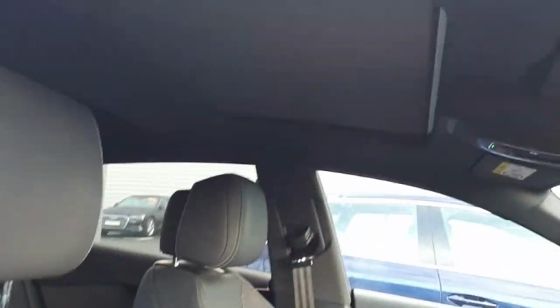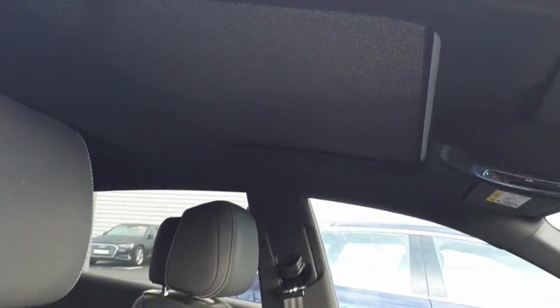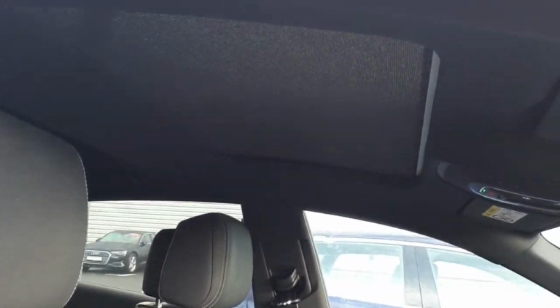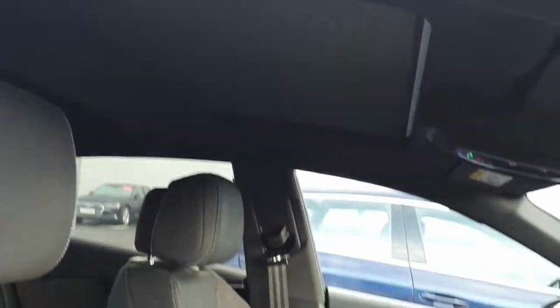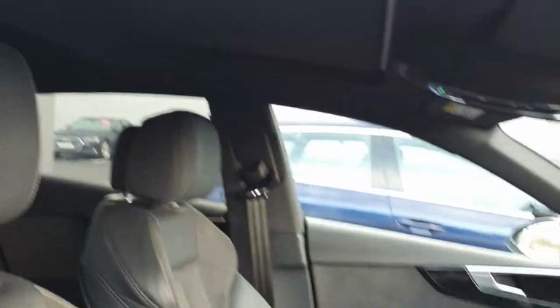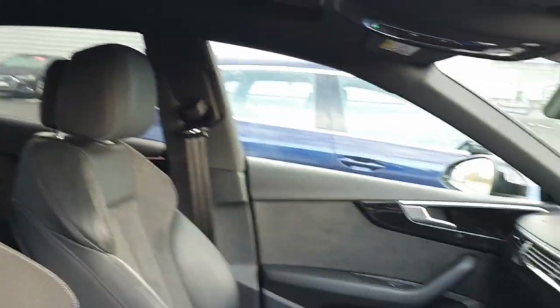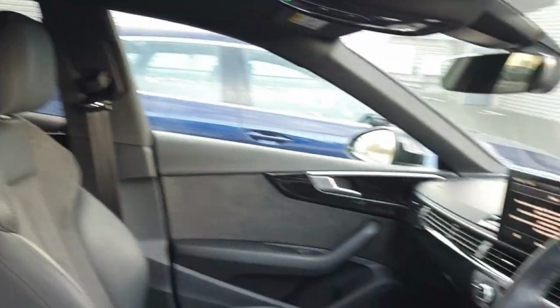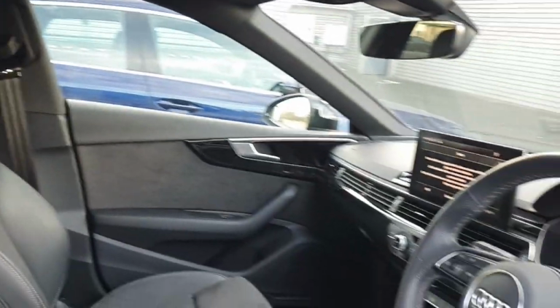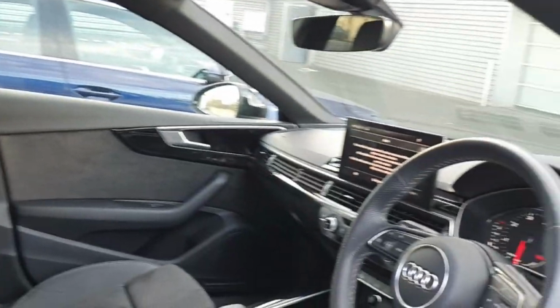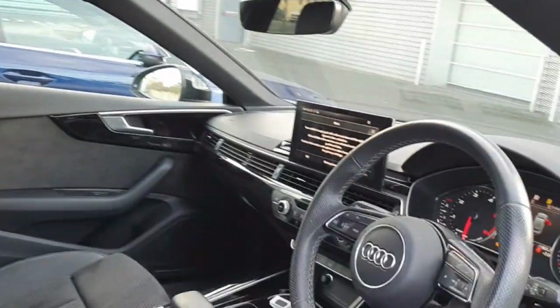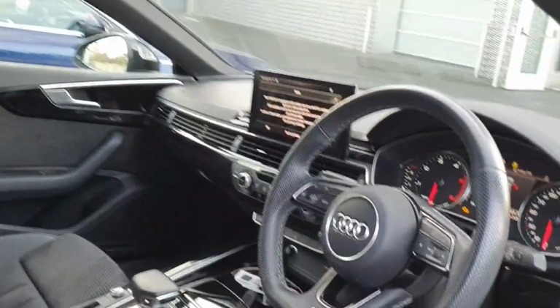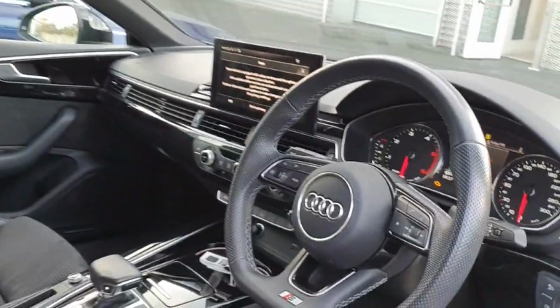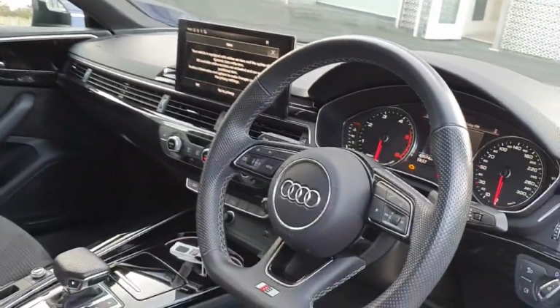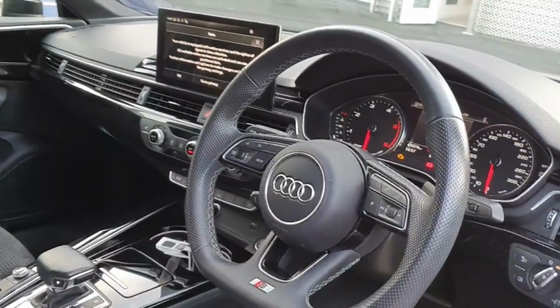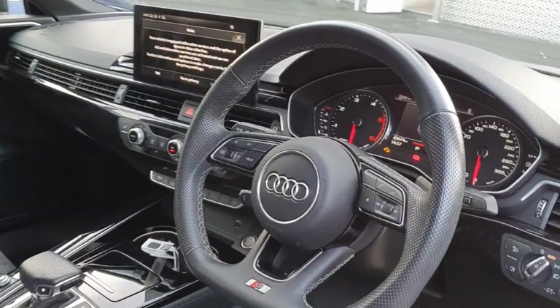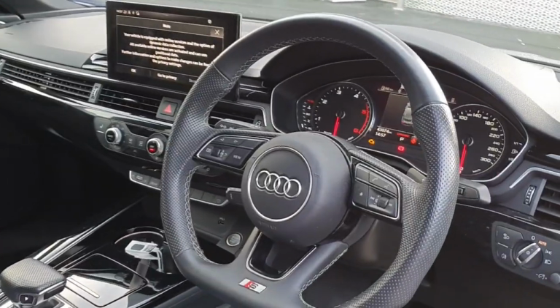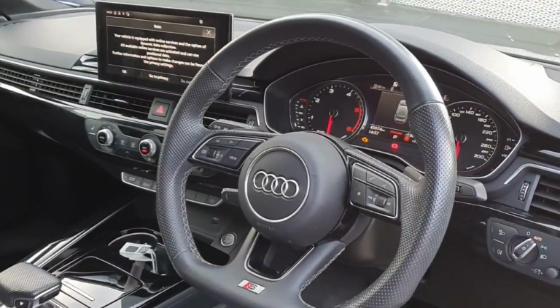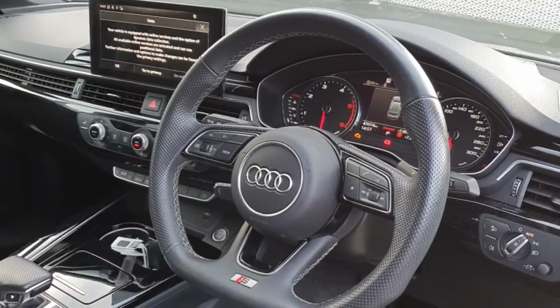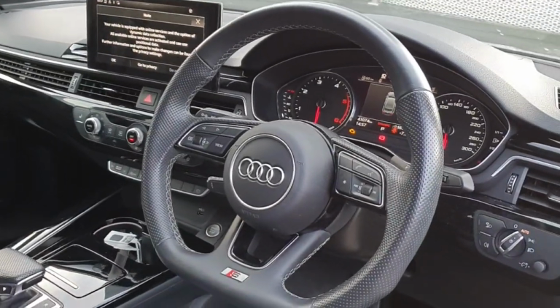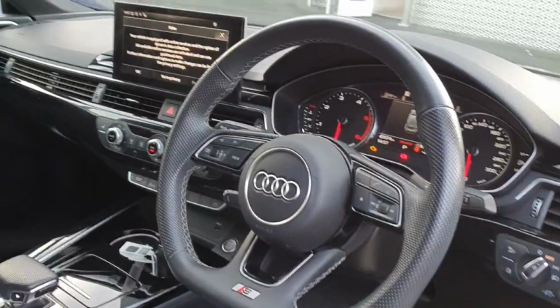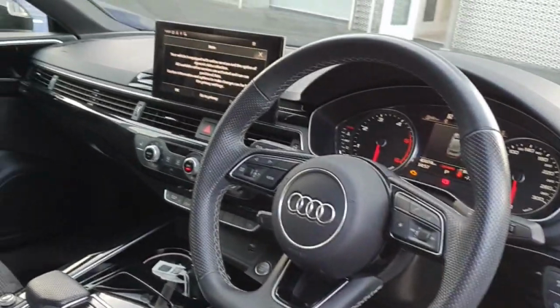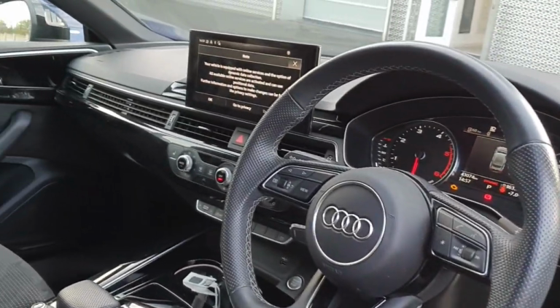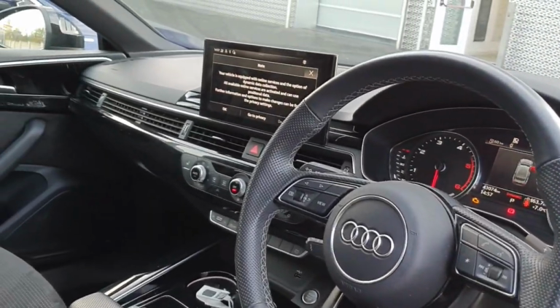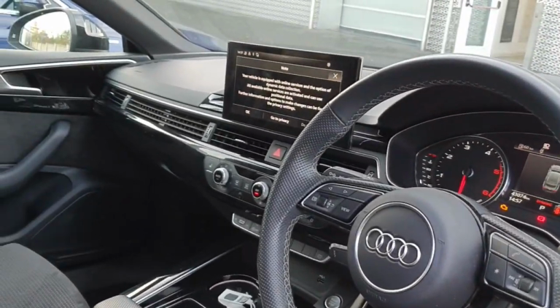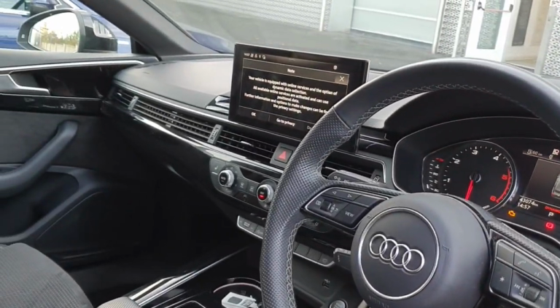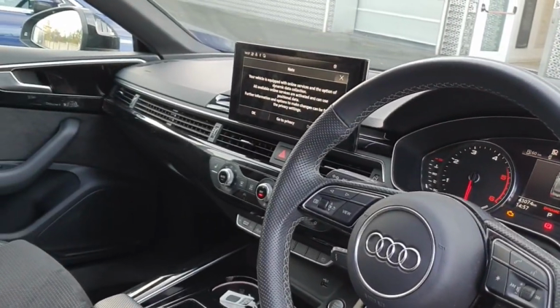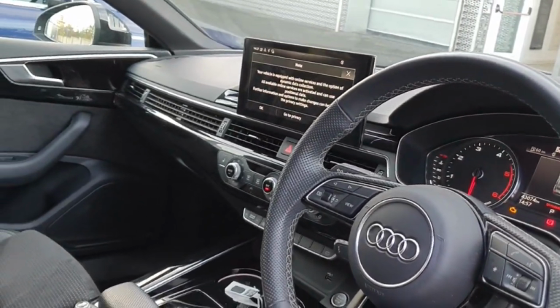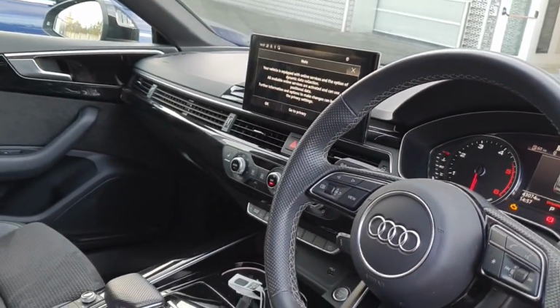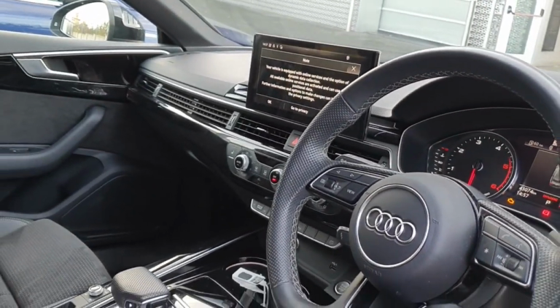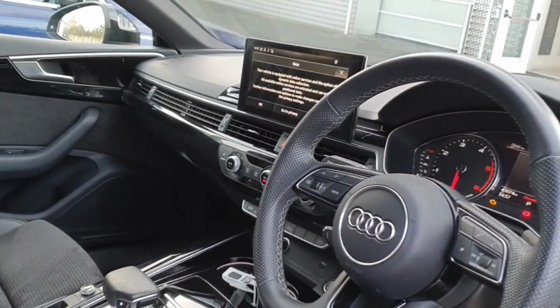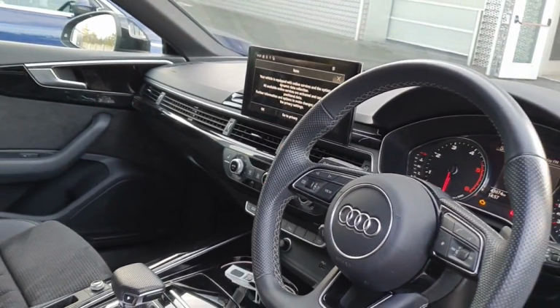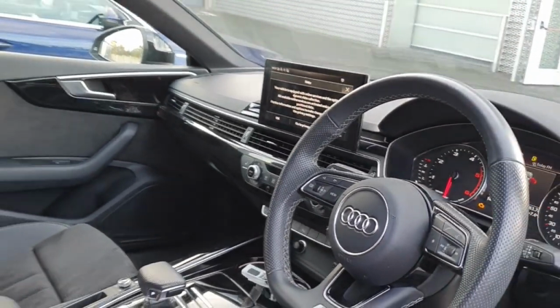We also have a panoramic sunroof. There's a flat bottom steering wheel, and the infotainment system comes with Apple CarPlay and Android Auto as well.